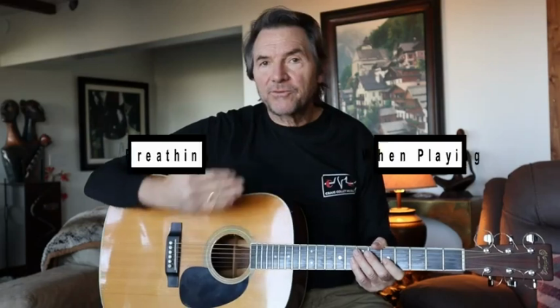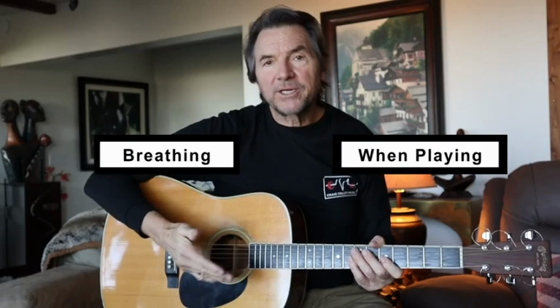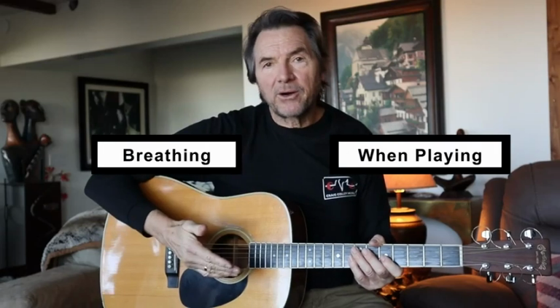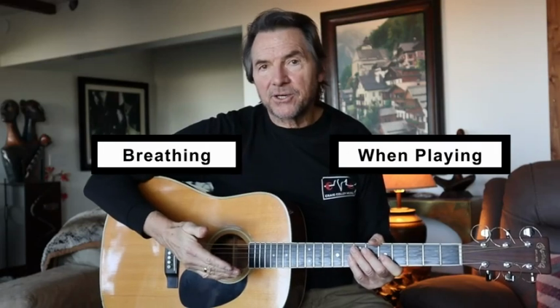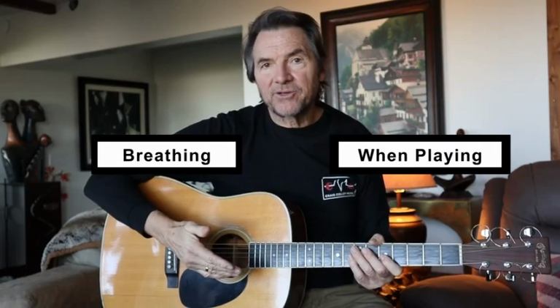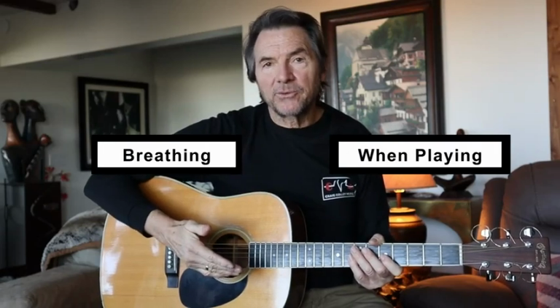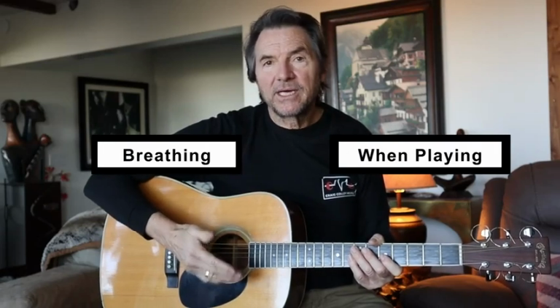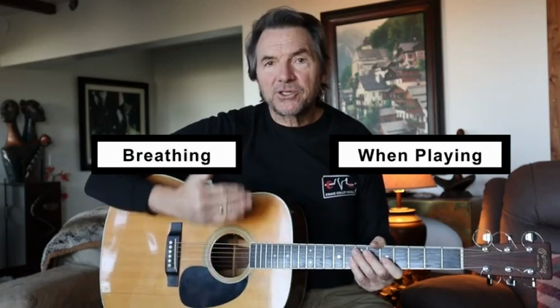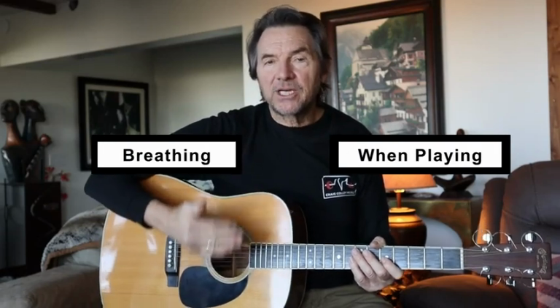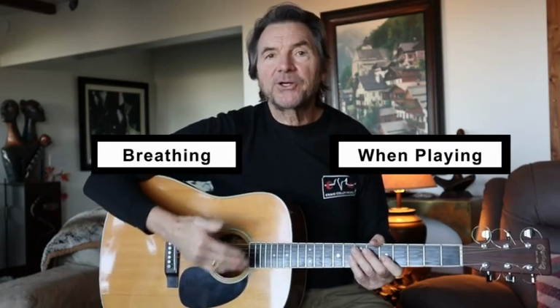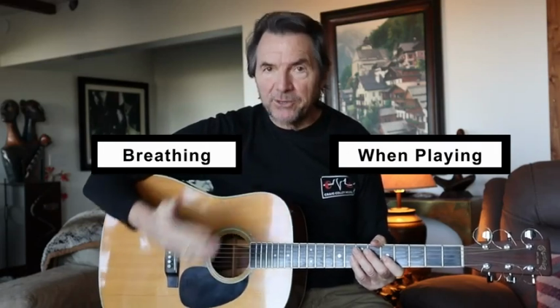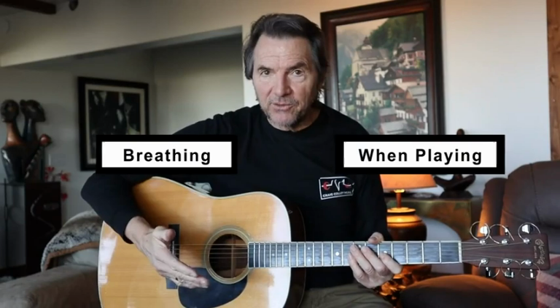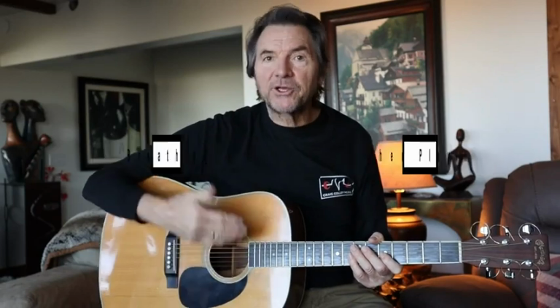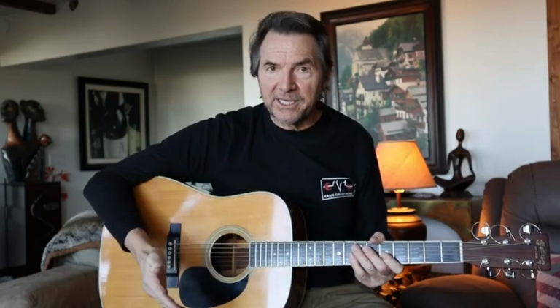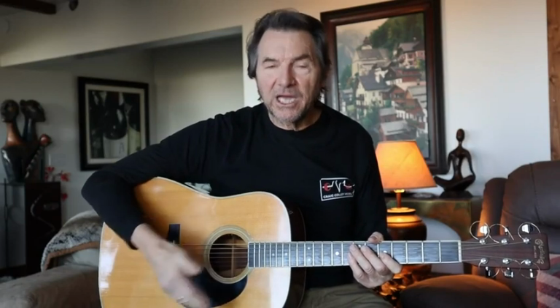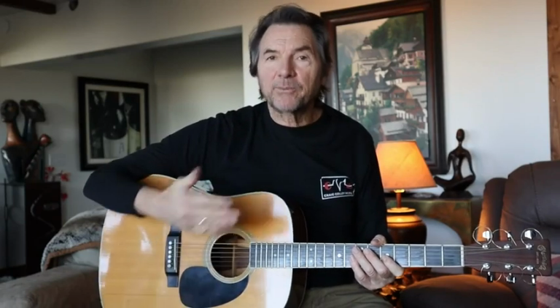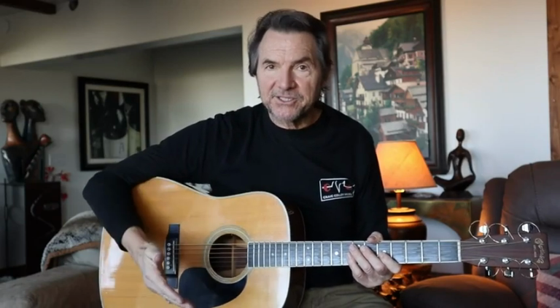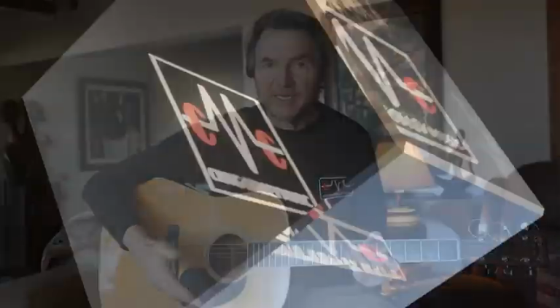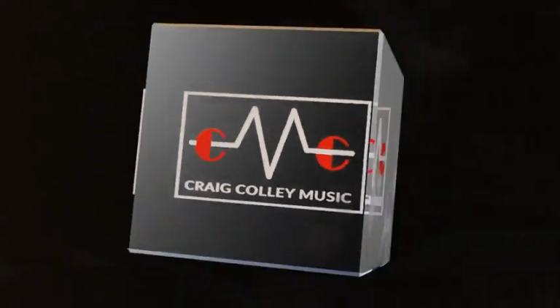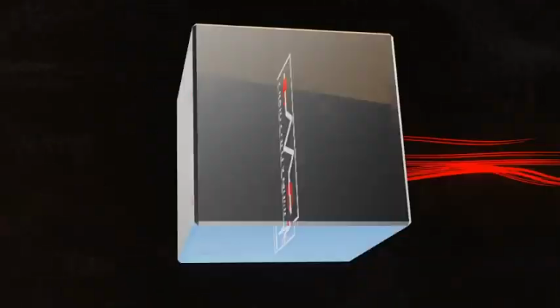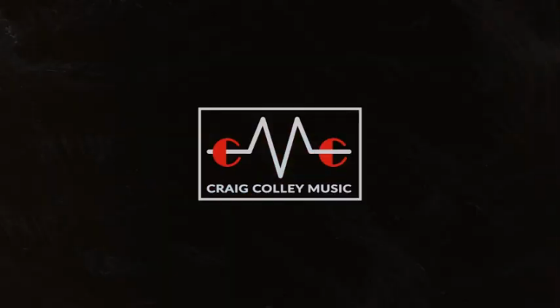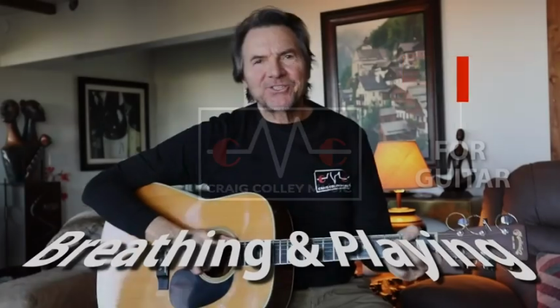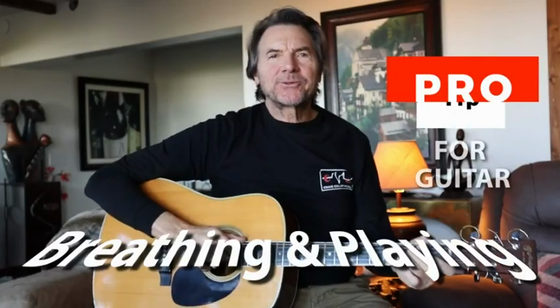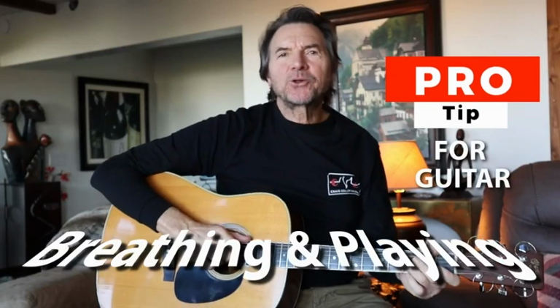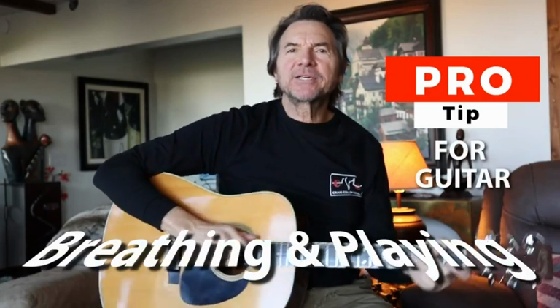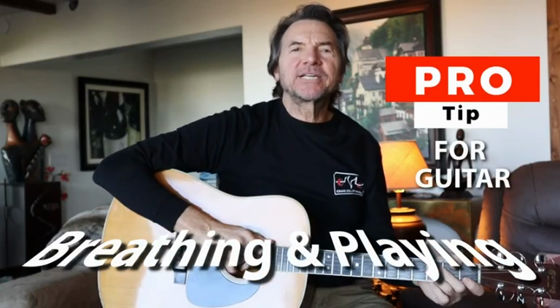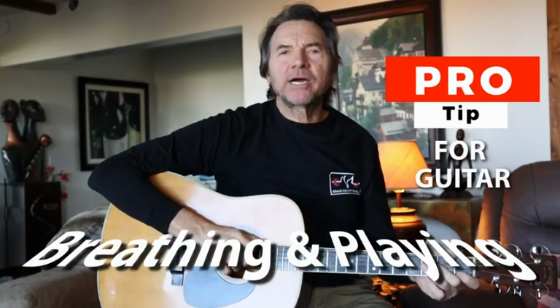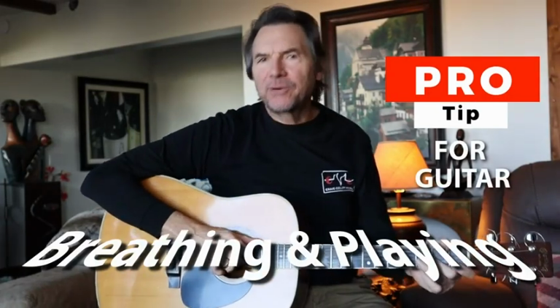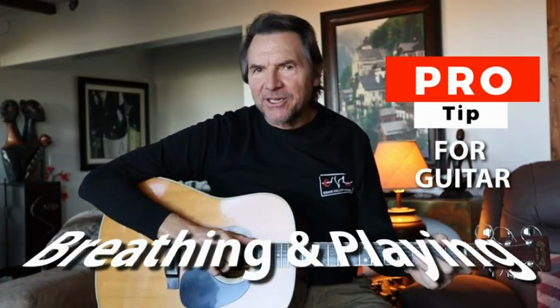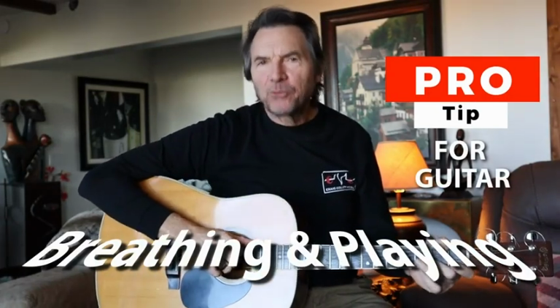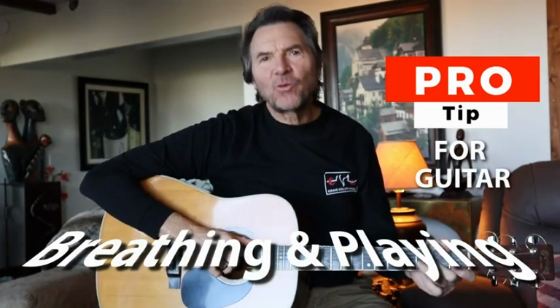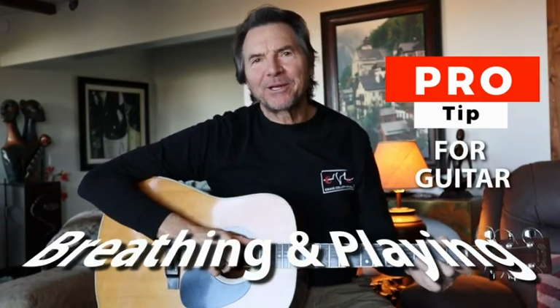So if you're working on a part in a song that you're having trouble with, make sure you think about how you're breathing while you're playing it and while you're practicing it. Hi, this is Craig with another Pro Tip on Guitar. Today we're talking about breathing — breathing while you're playing.